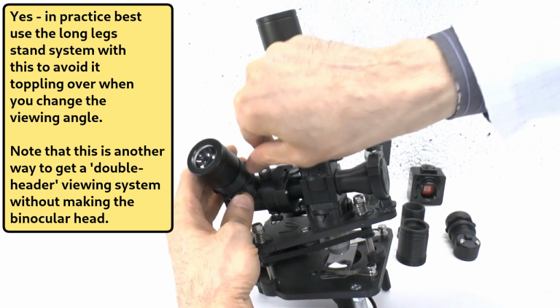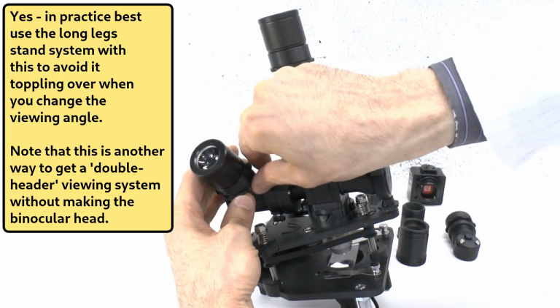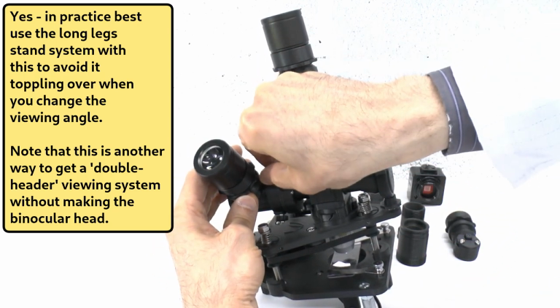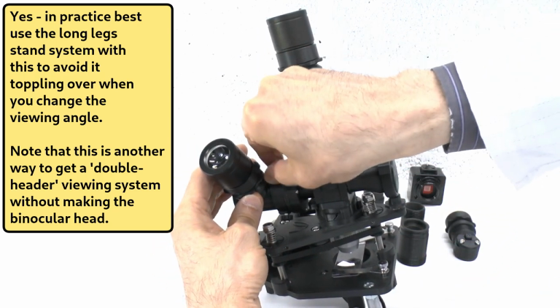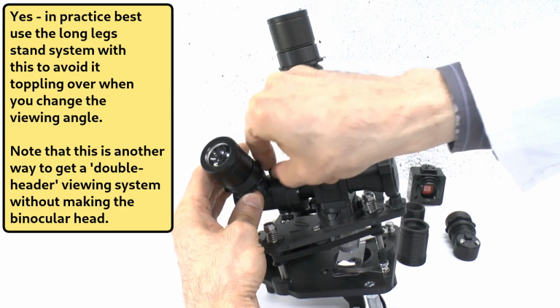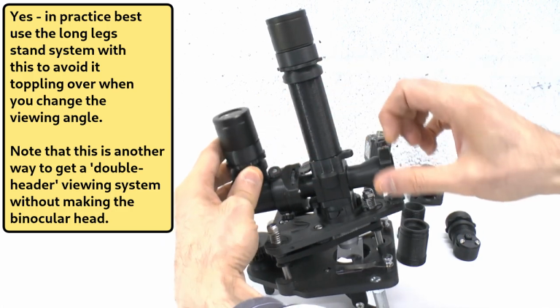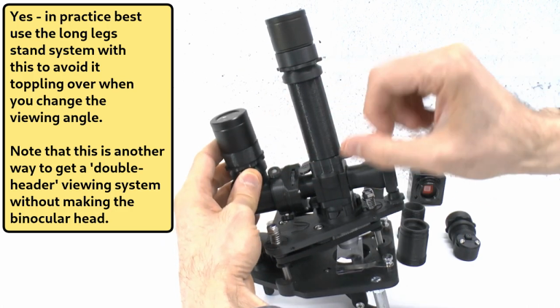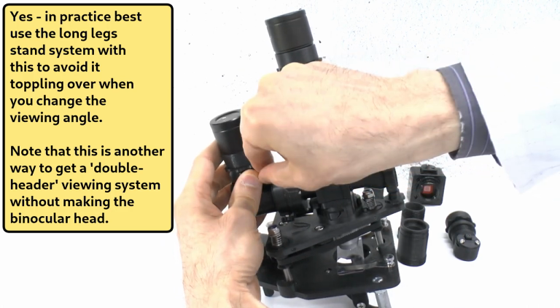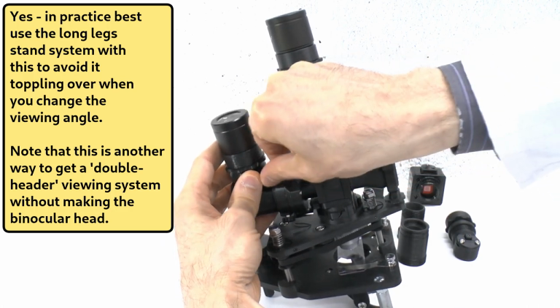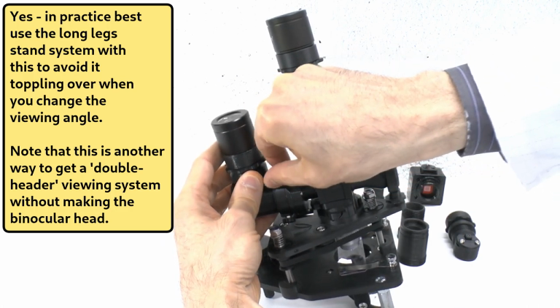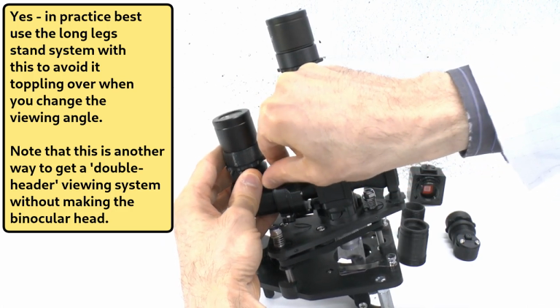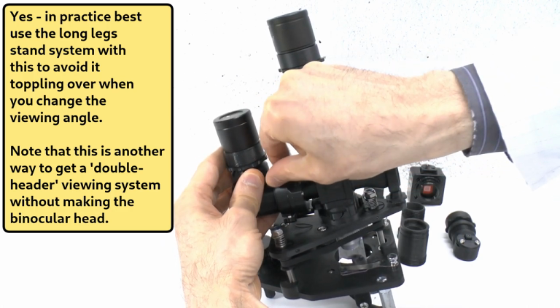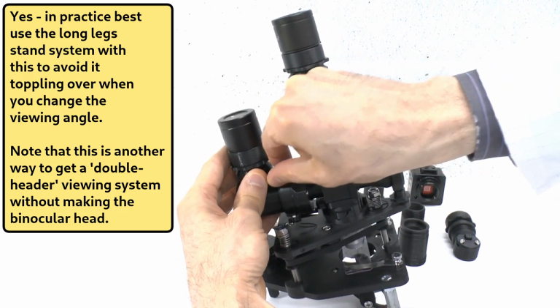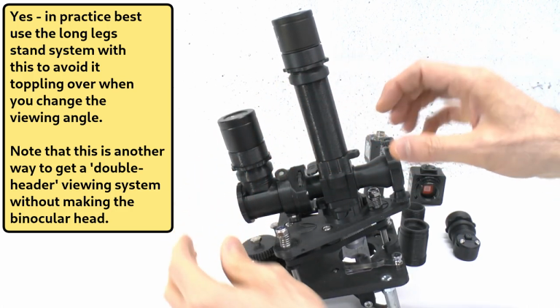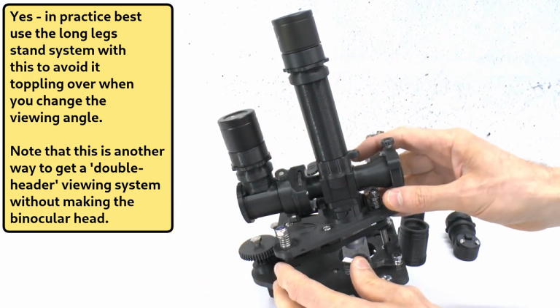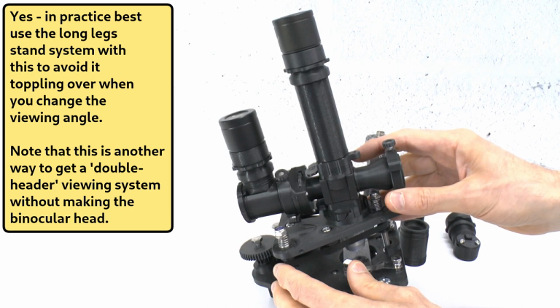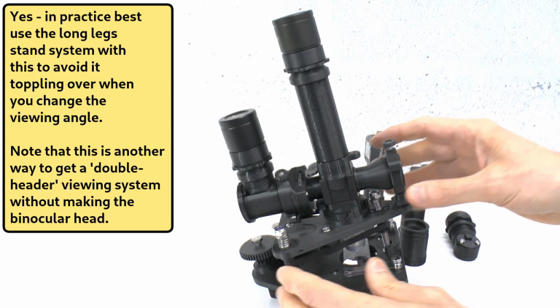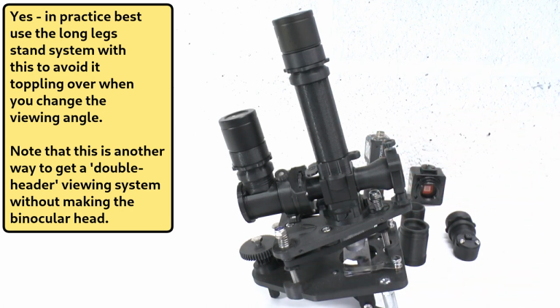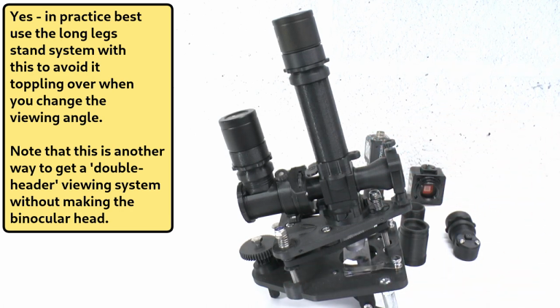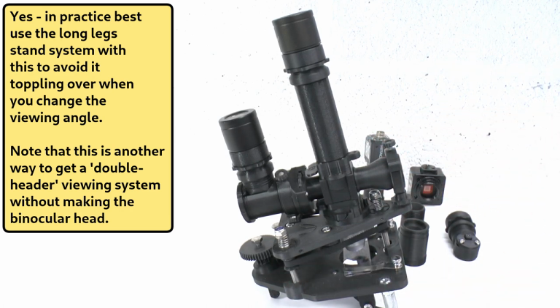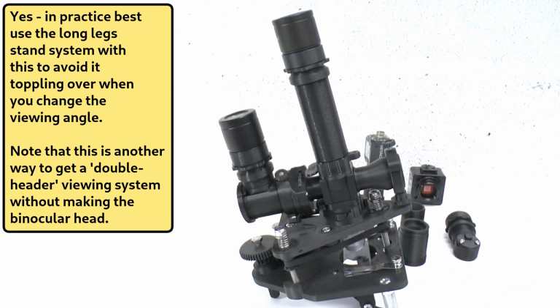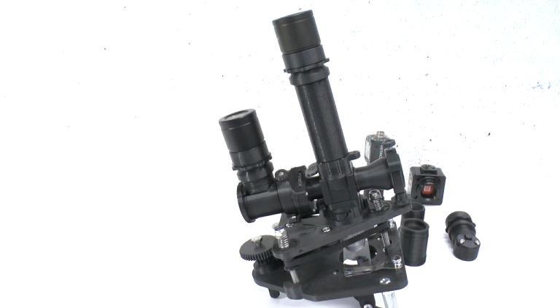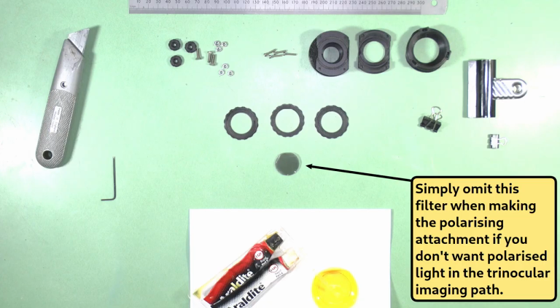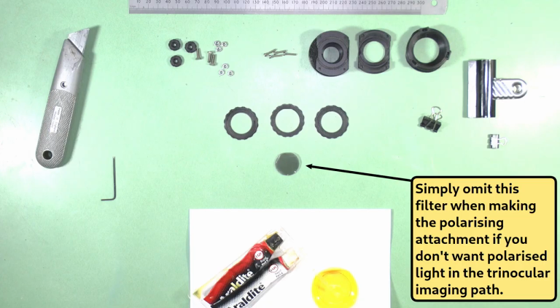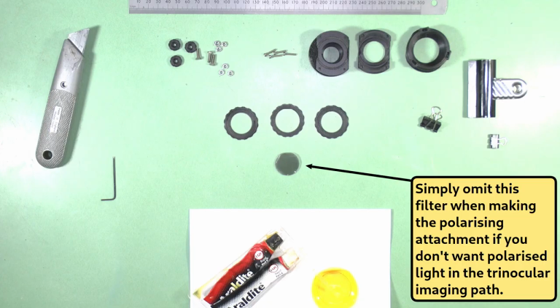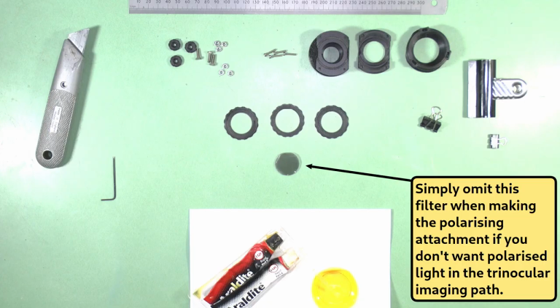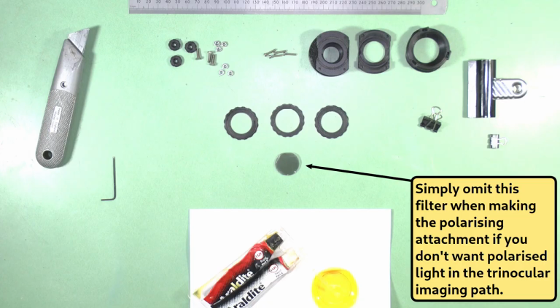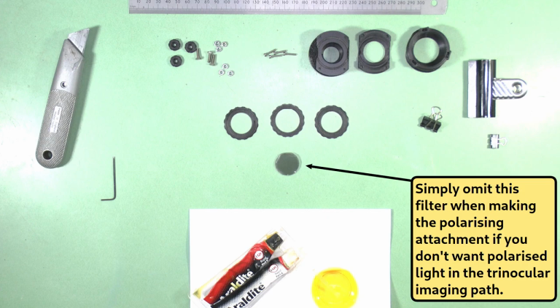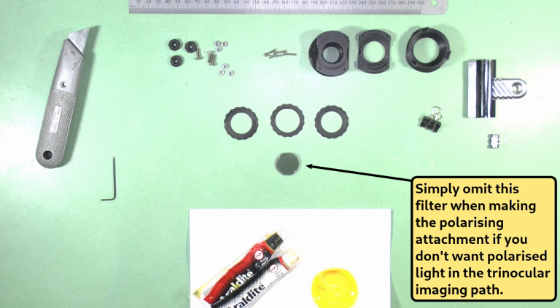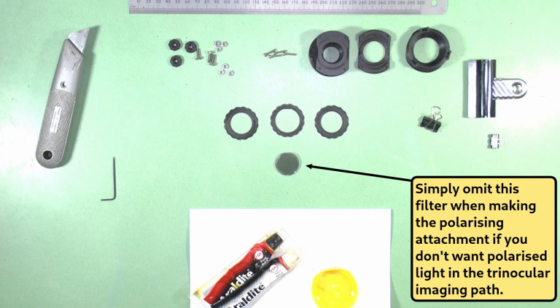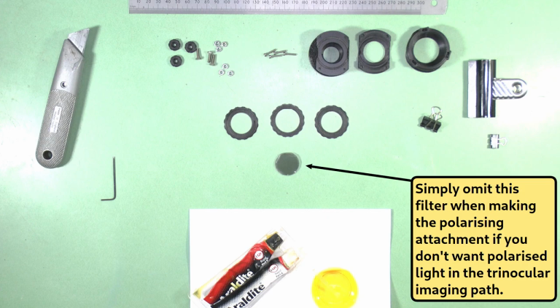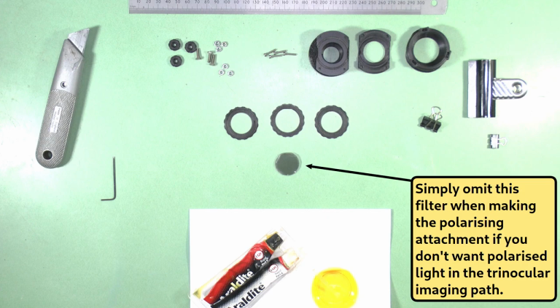The polarizing connector is used for reasons that will soon be explained. However, if for any reason you do not want a polarizer in the light path, you can simply make a polarizing attachment without the polarizing filter.